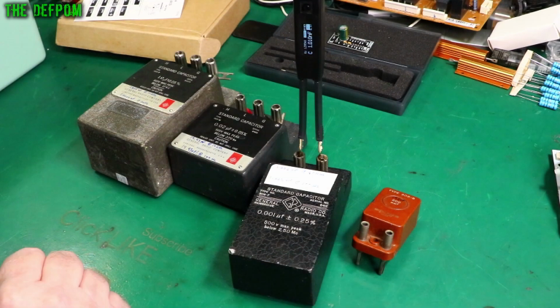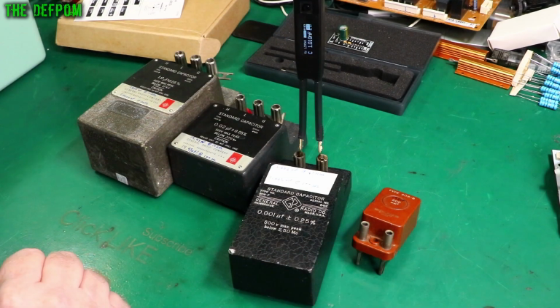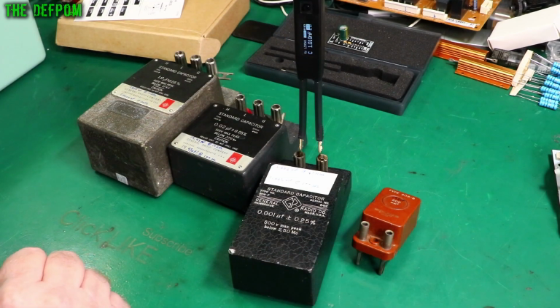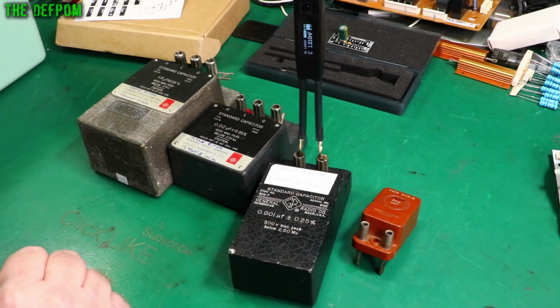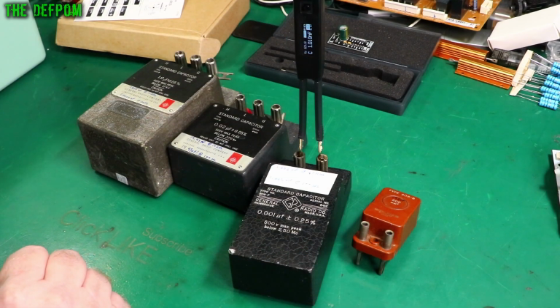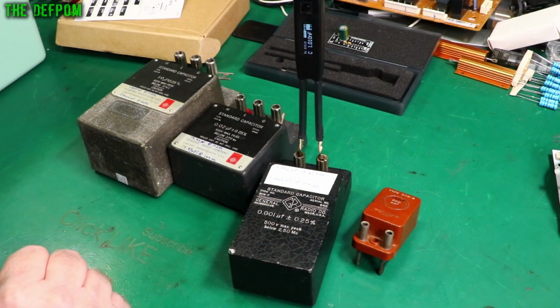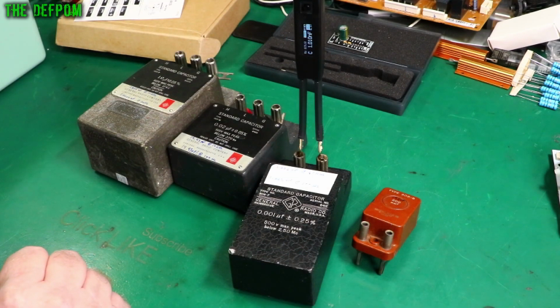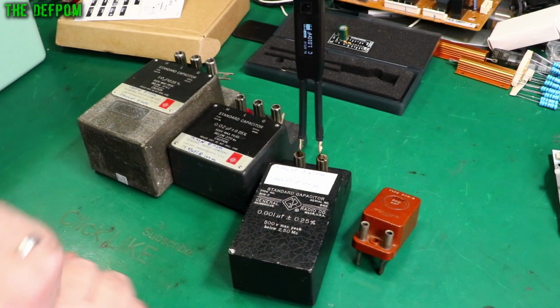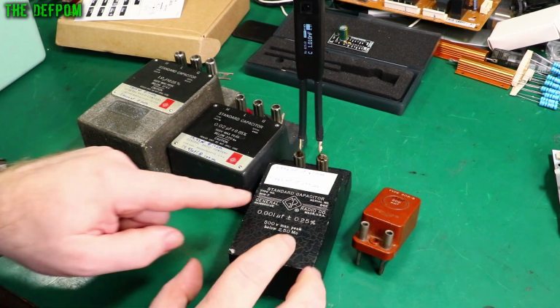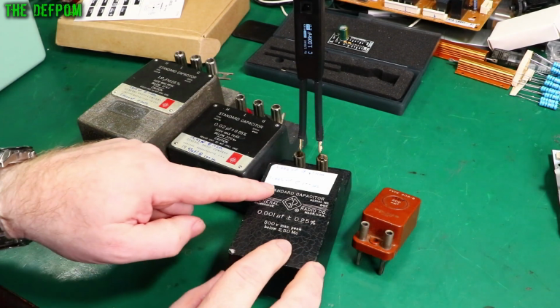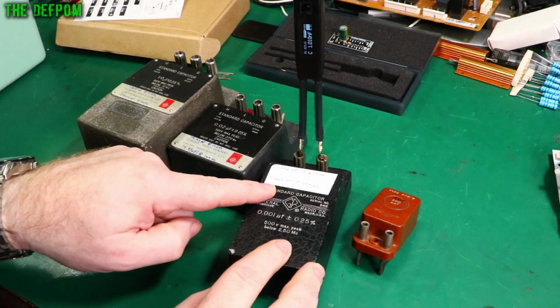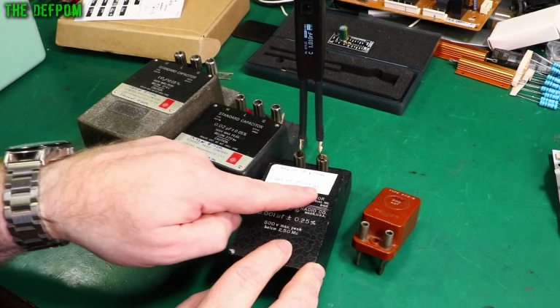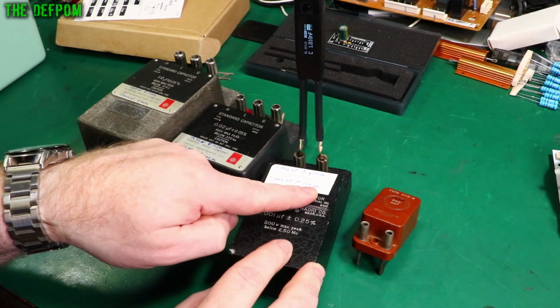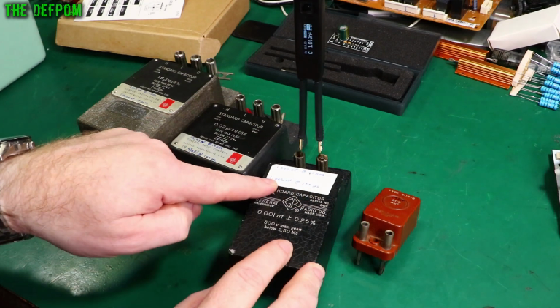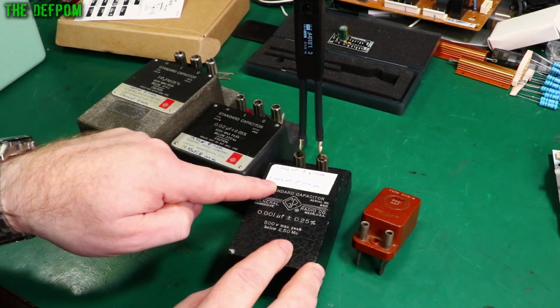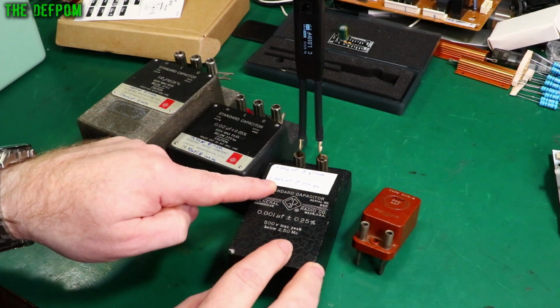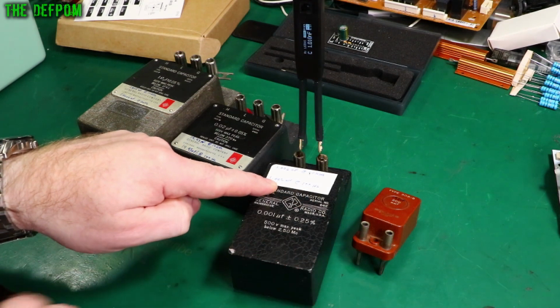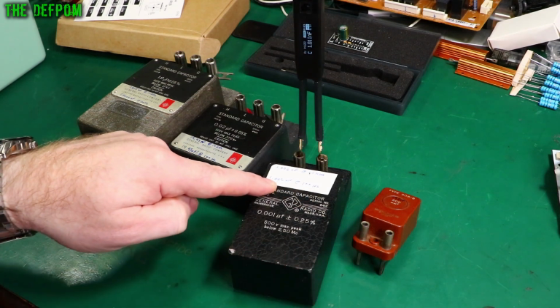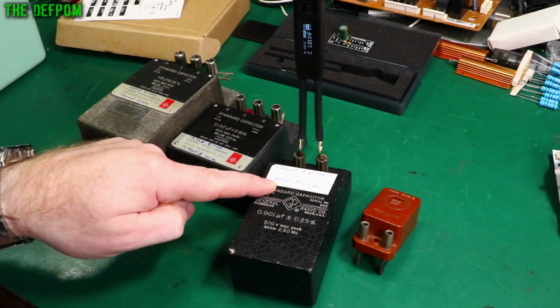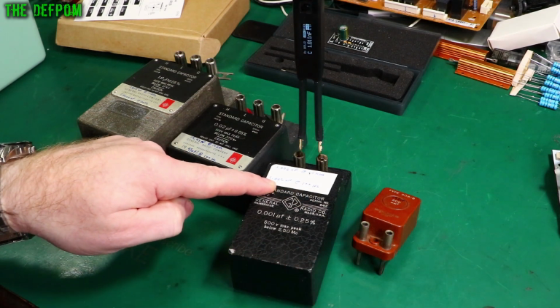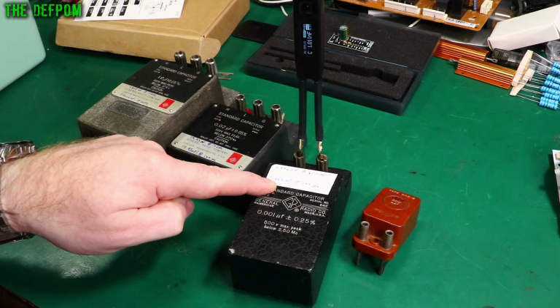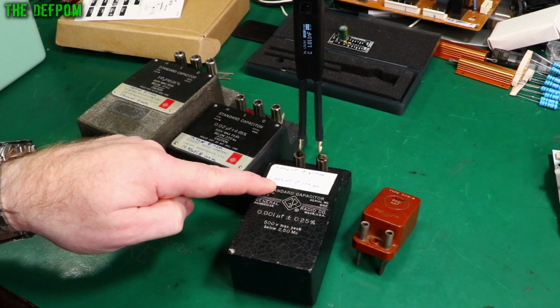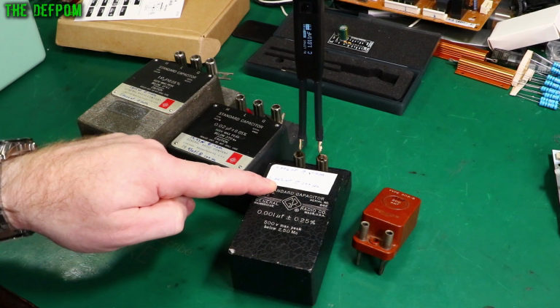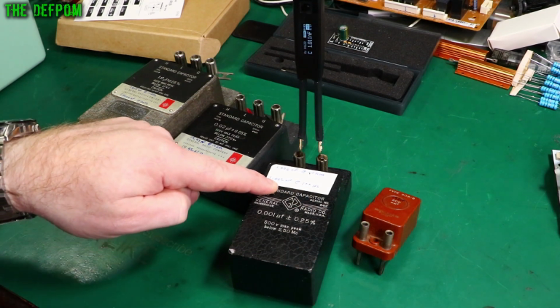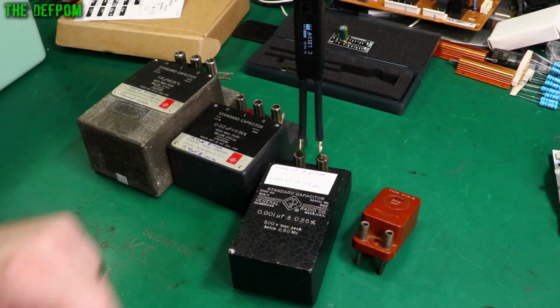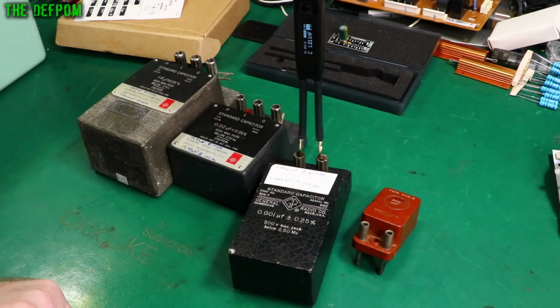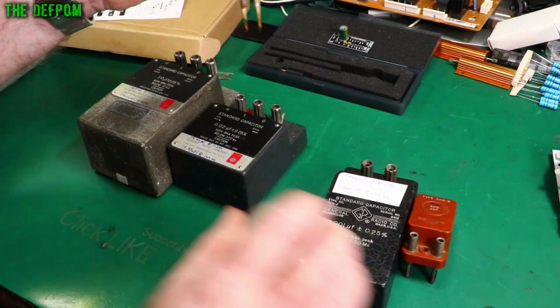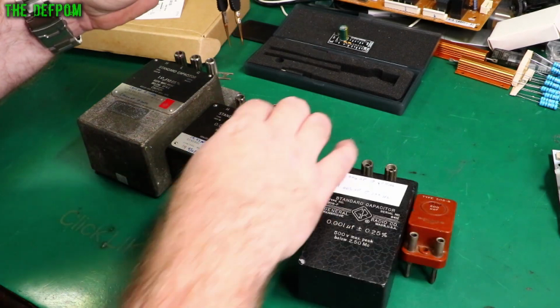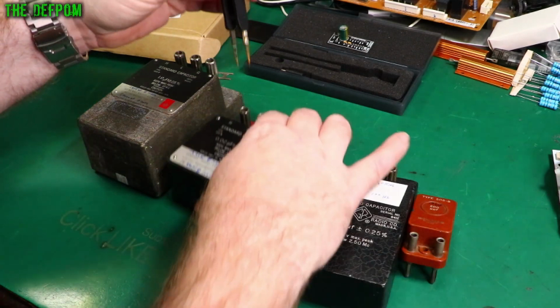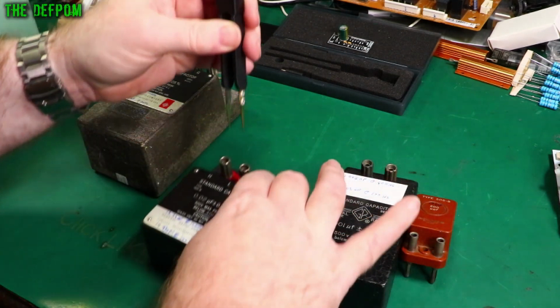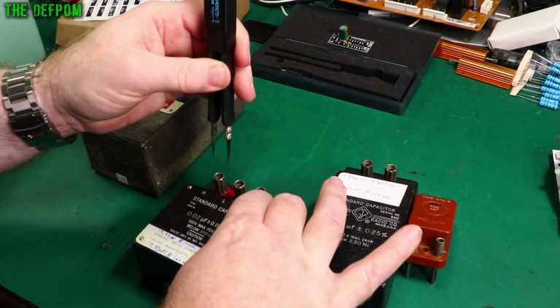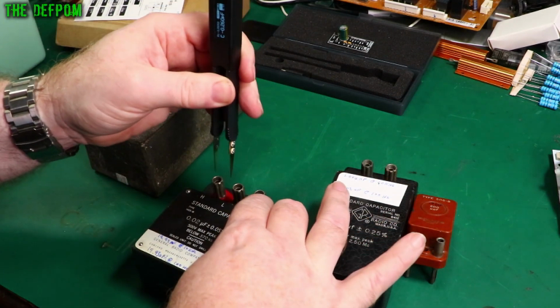Getting 1.01, so it's up by 10. I've got my note on here saying at 100 hertz I'm getting 1.002, so it's about 8 up in comparison. Next one is 20 nanofarad.